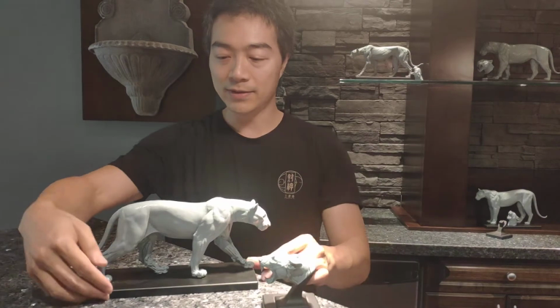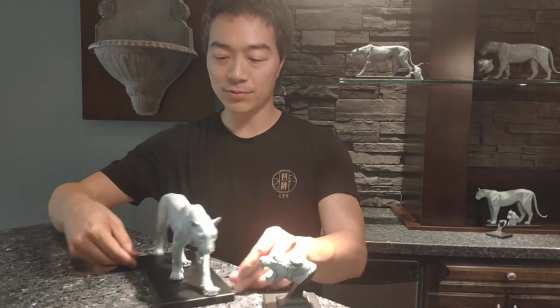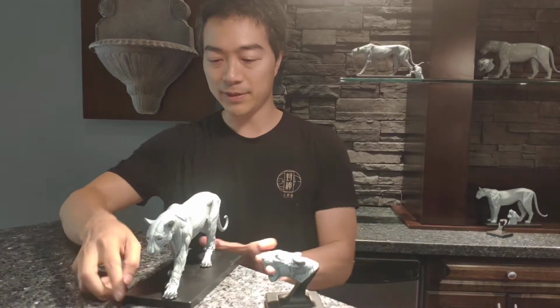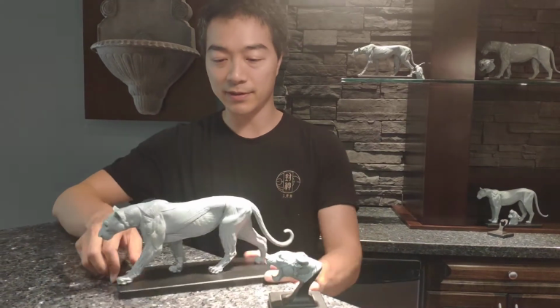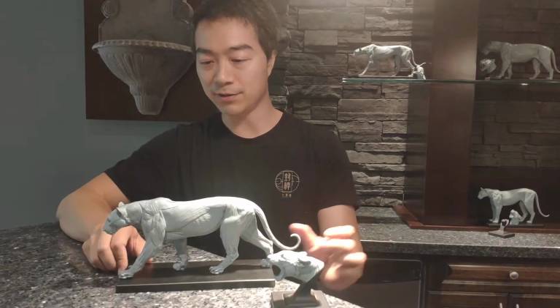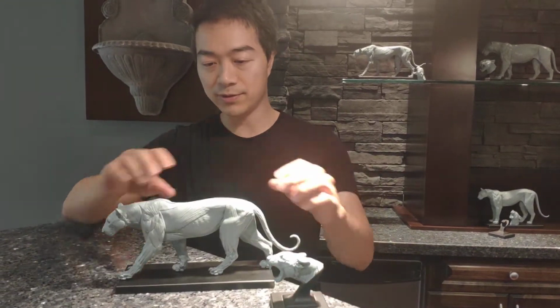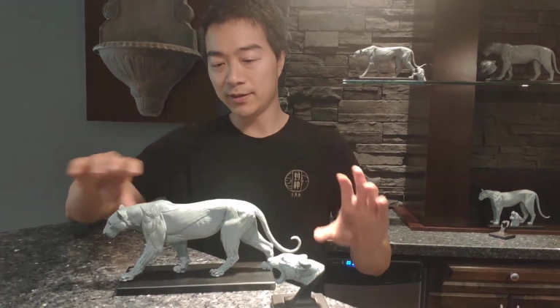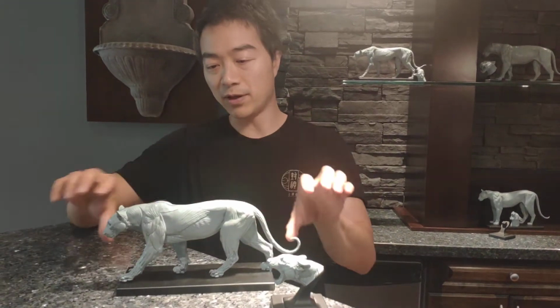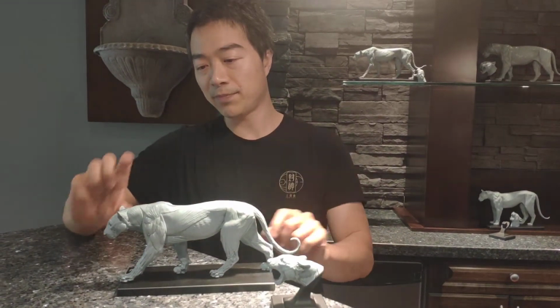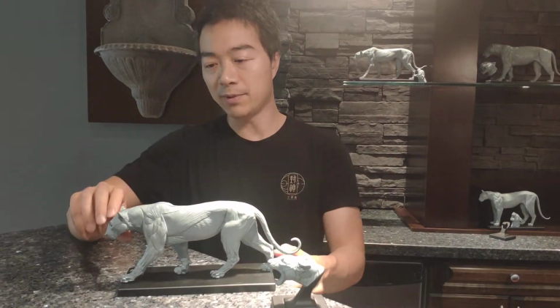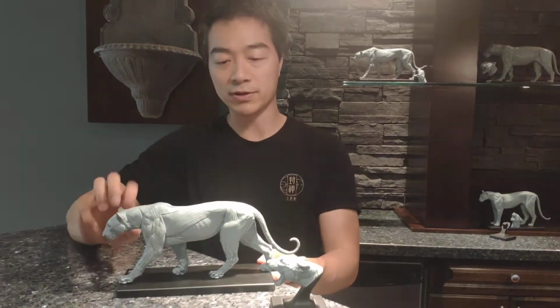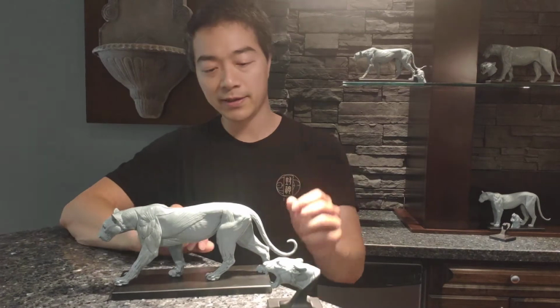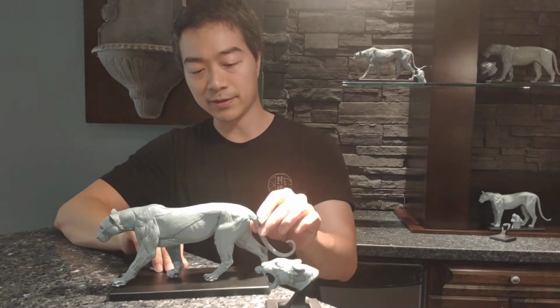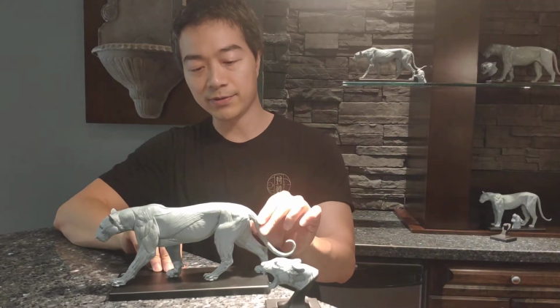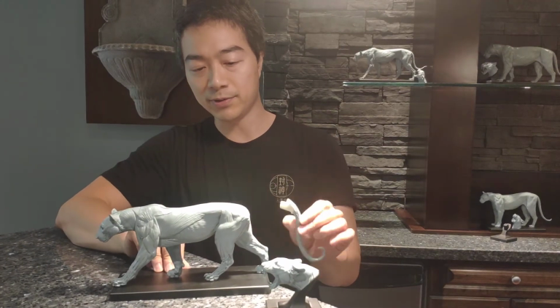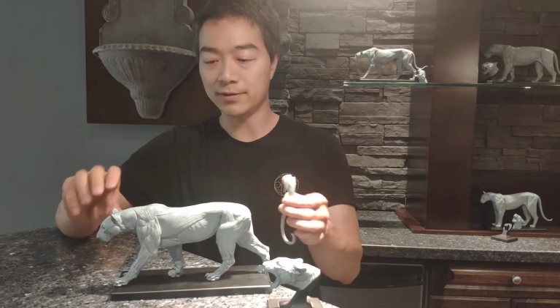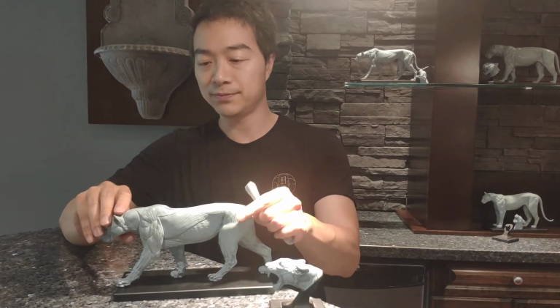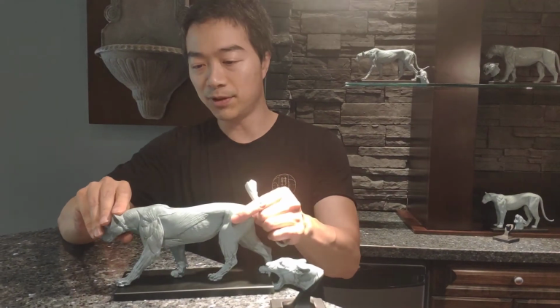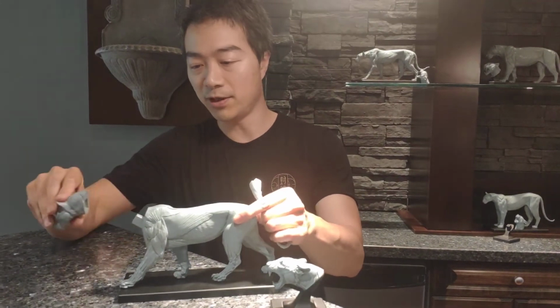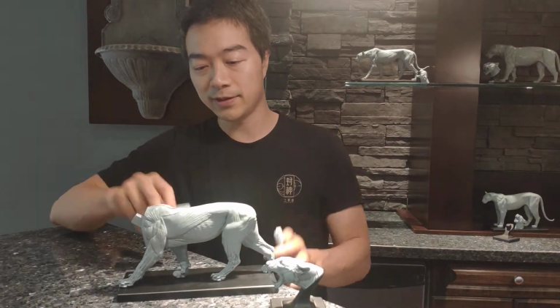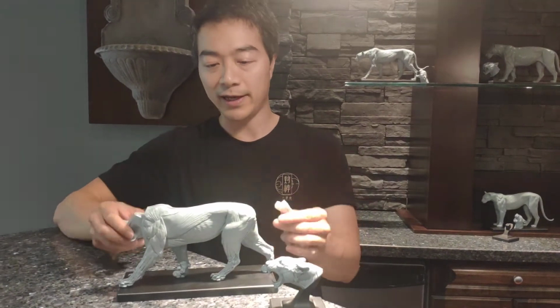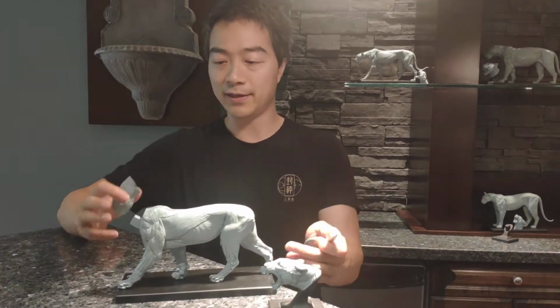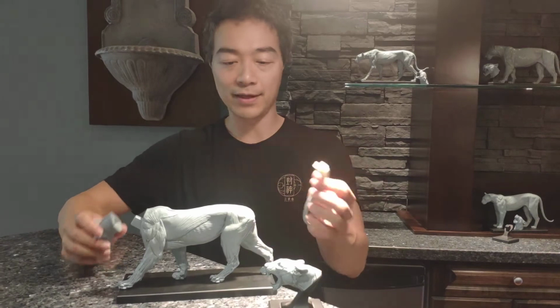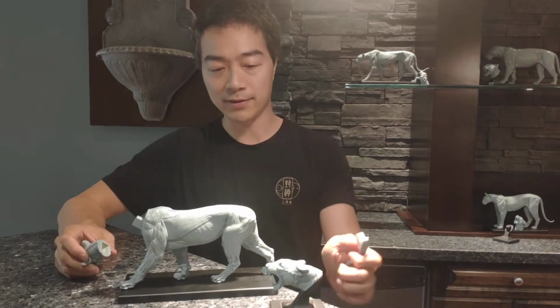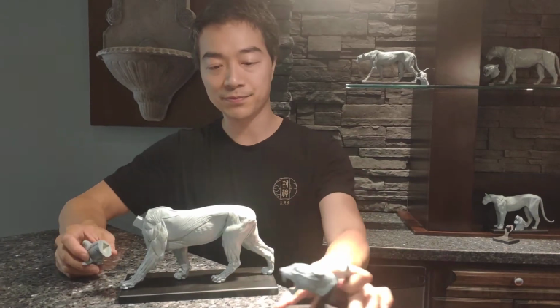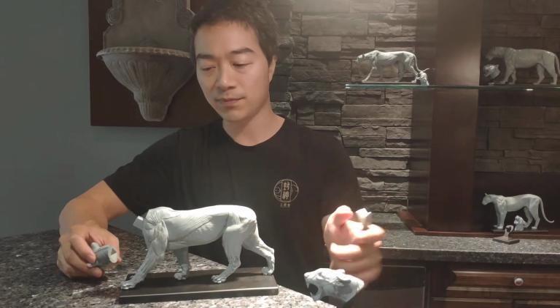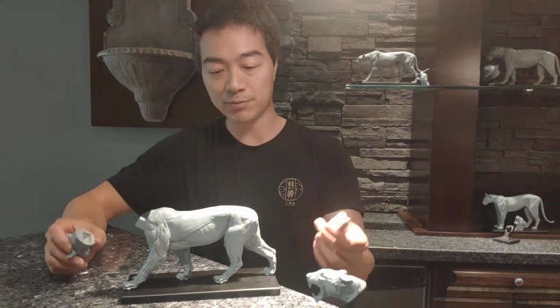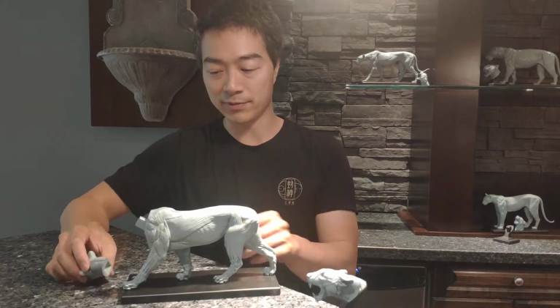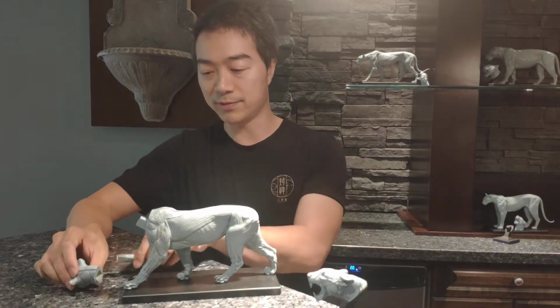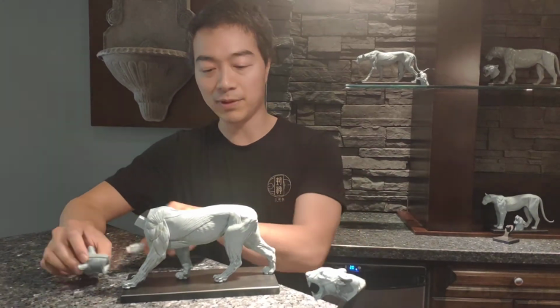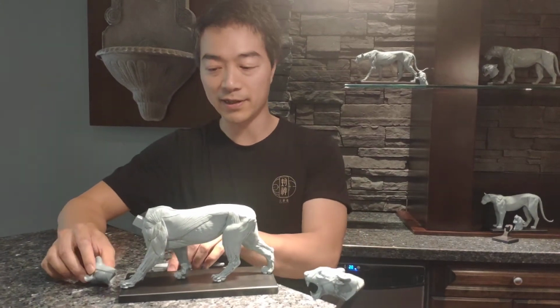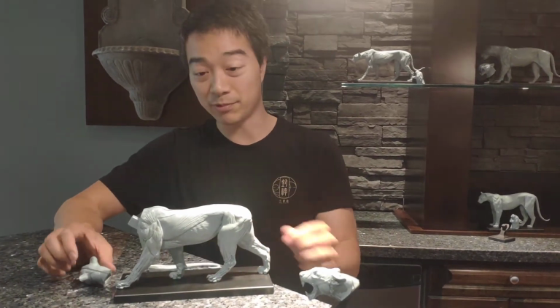The basic set includes the main body, the mouth closed head, and the tail. When you get the model in the box, the head and tail come off and are placed on the side separately.